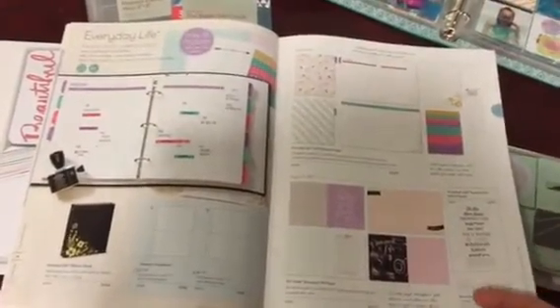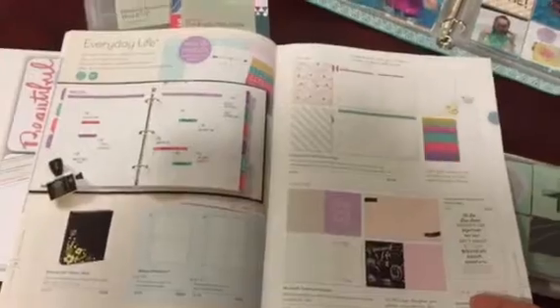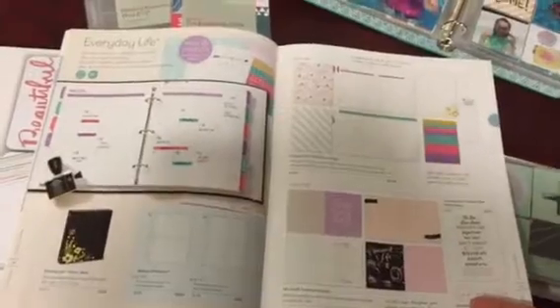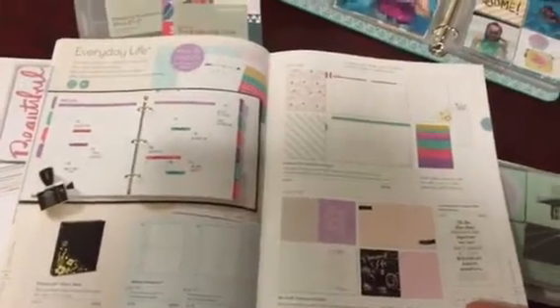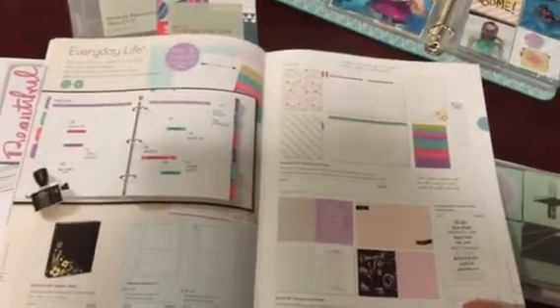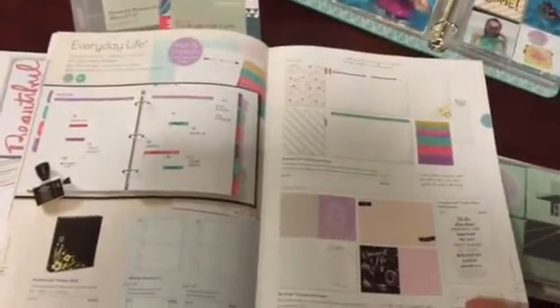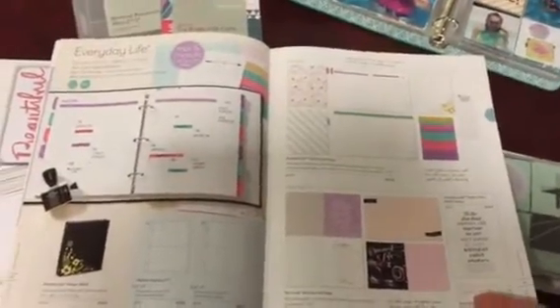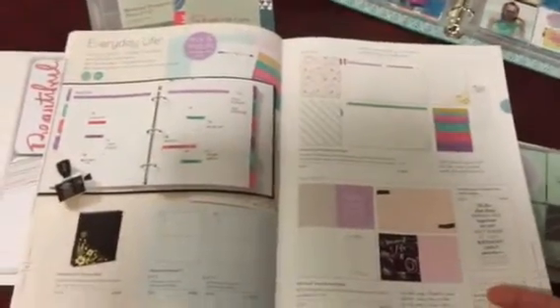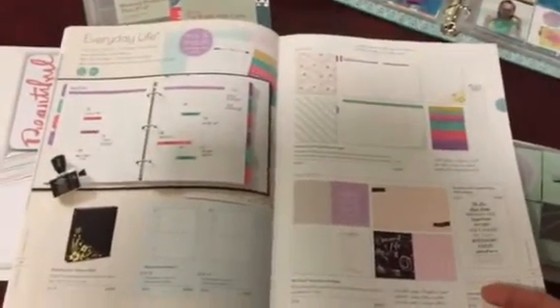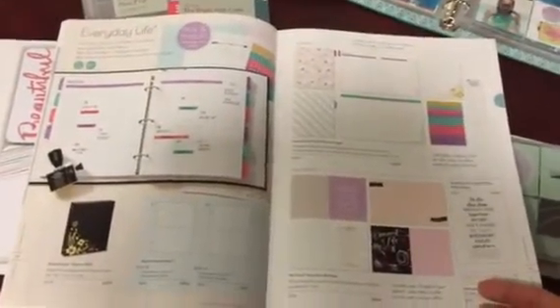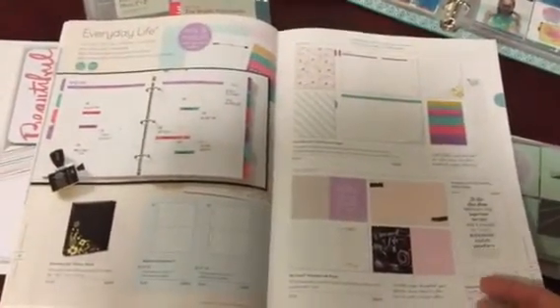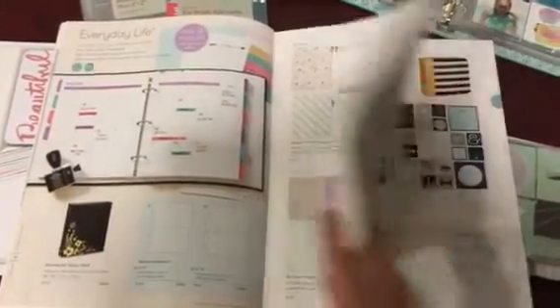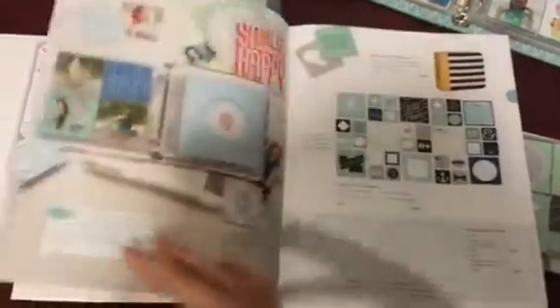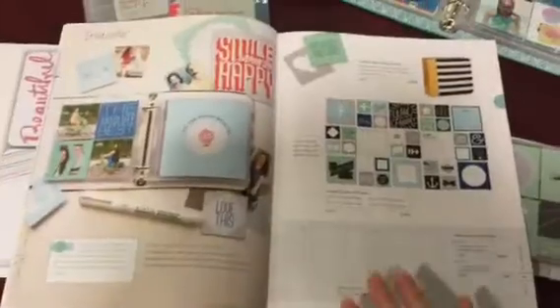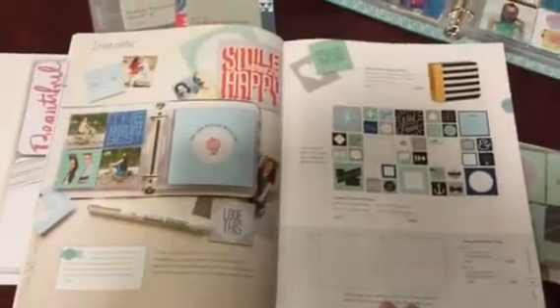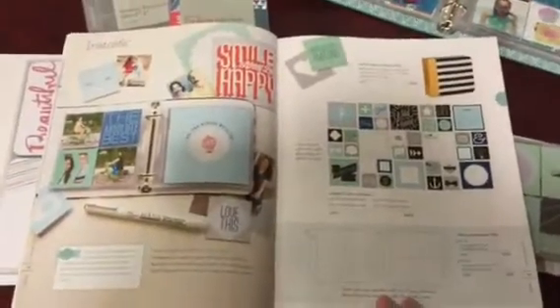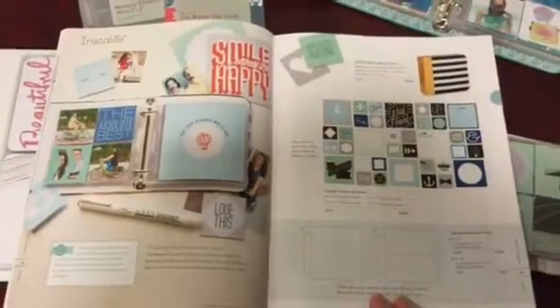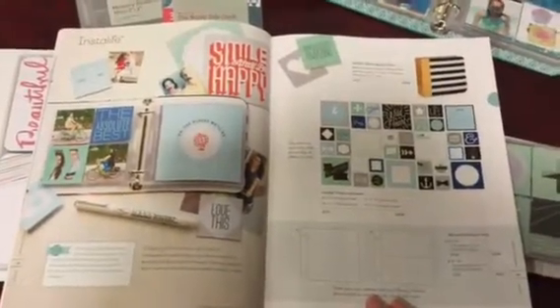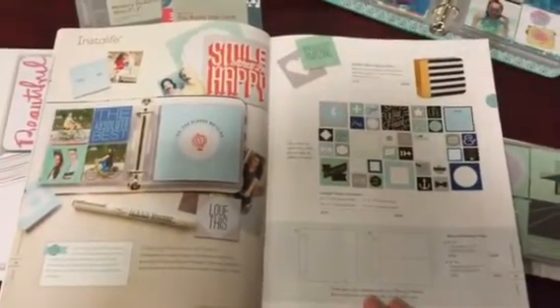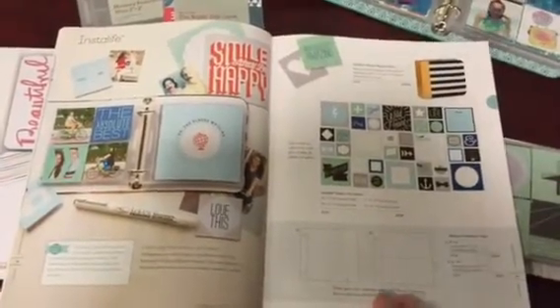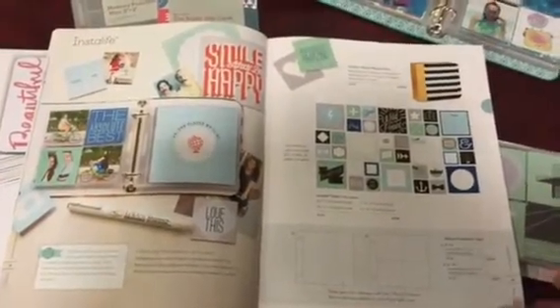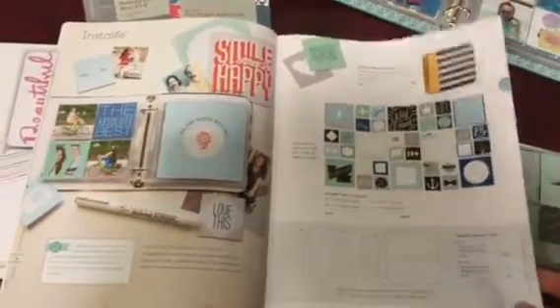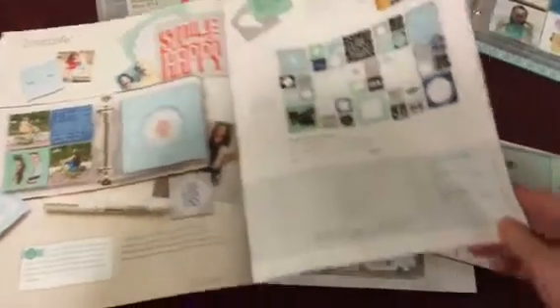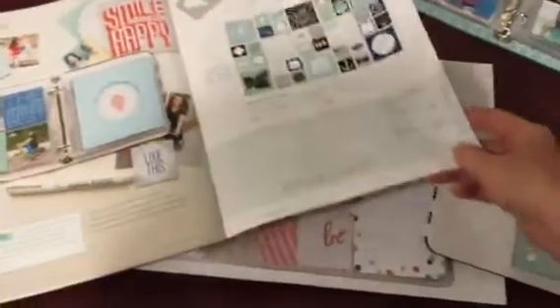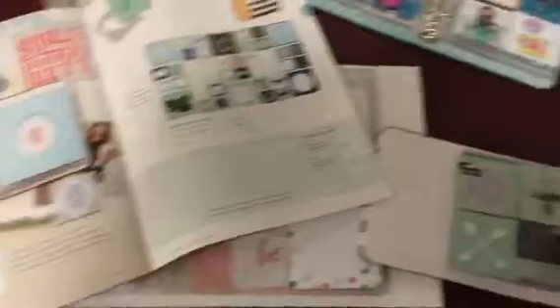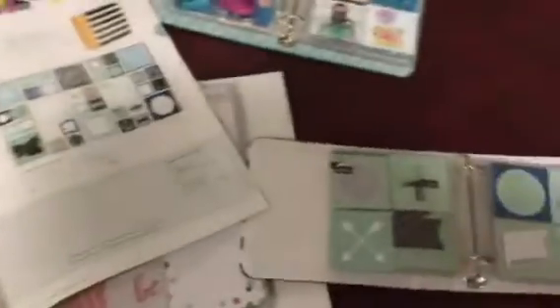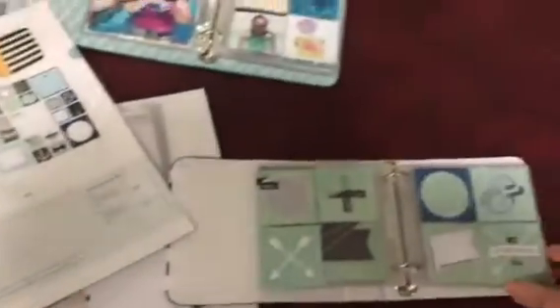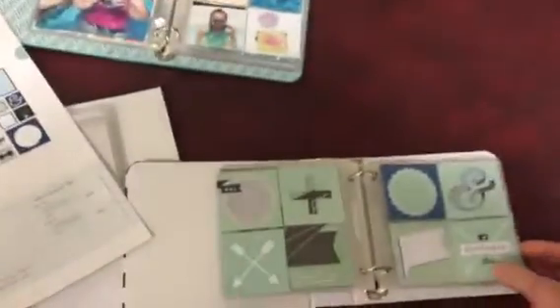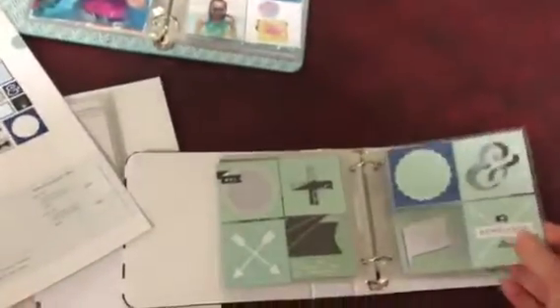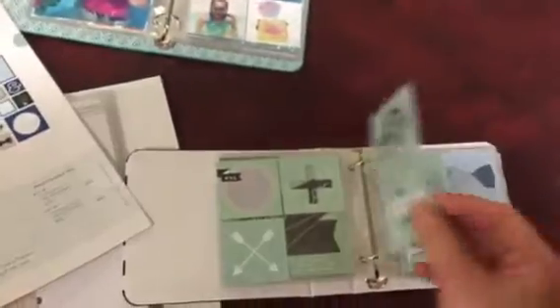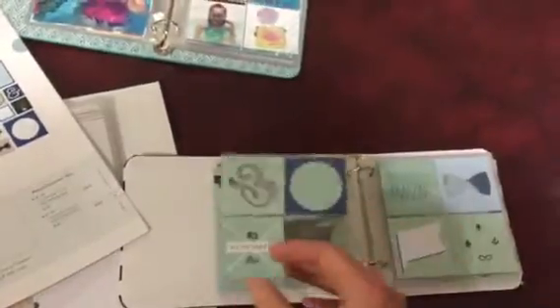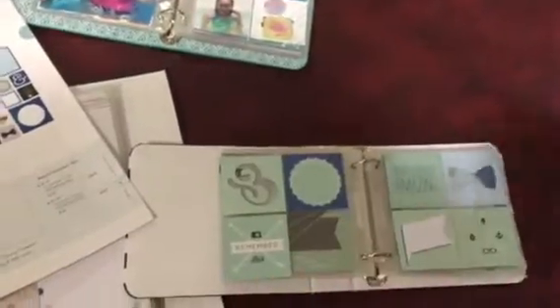I want to show you what I did with the planner — I kind of created something fun and unique. And then lastly there's the Insta Life. I love Insta Life. It's for those pictures that you take on Instagram or Facebook and you don't know what to do with them, but you know that you want to save them.